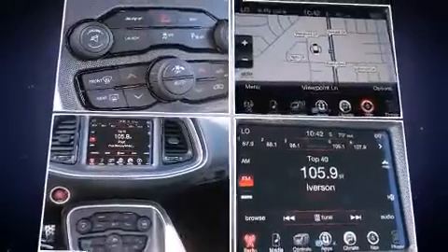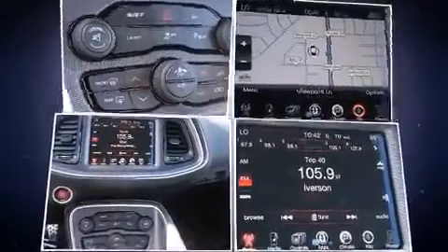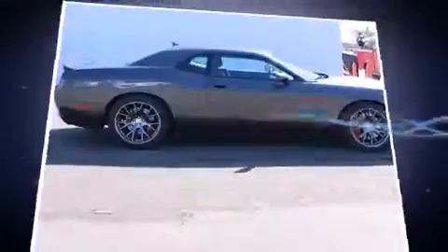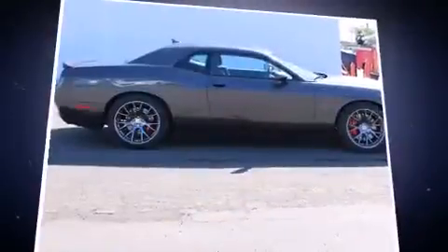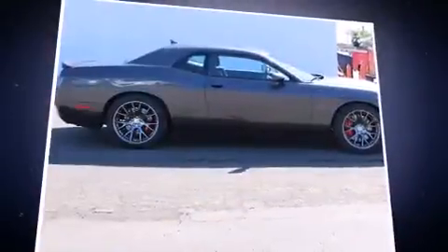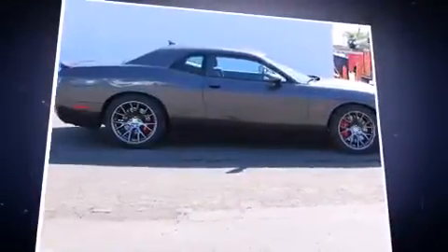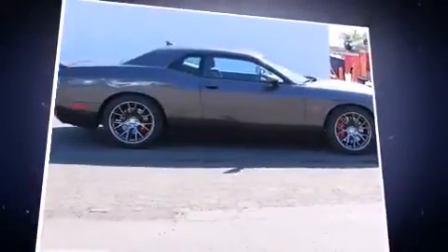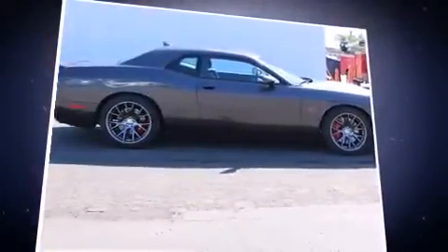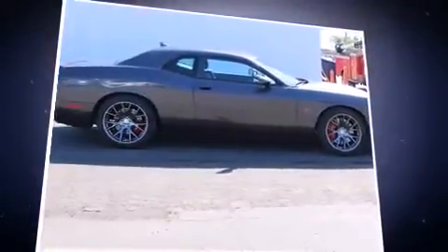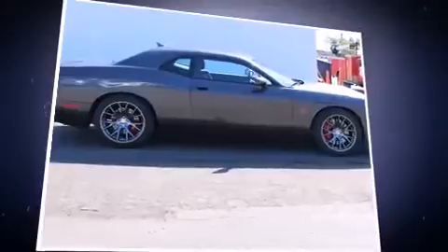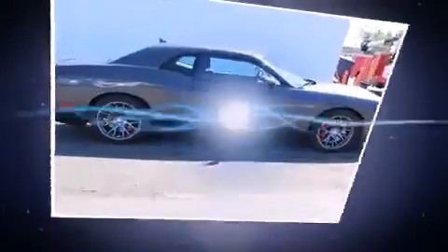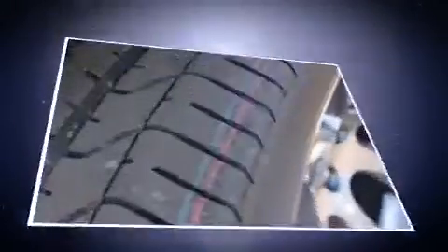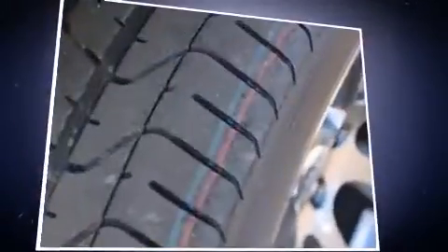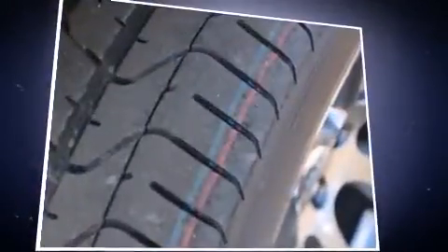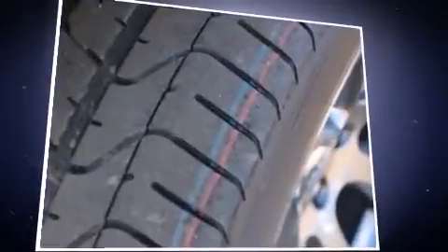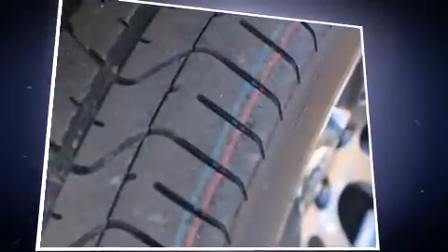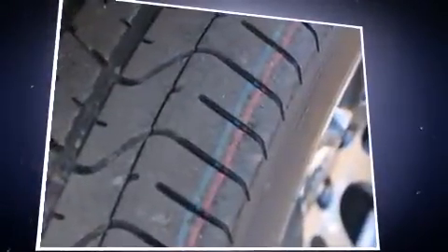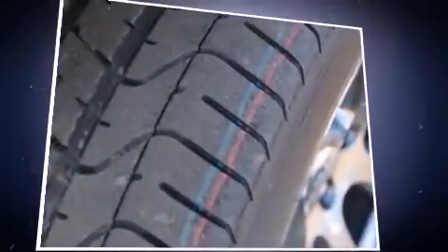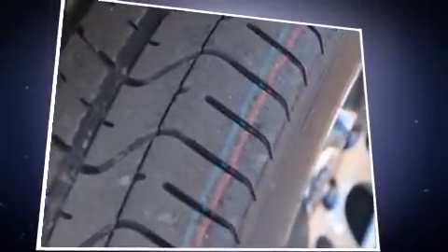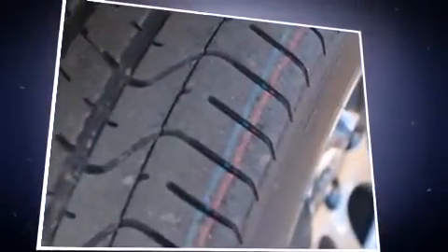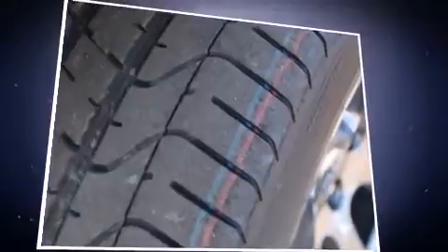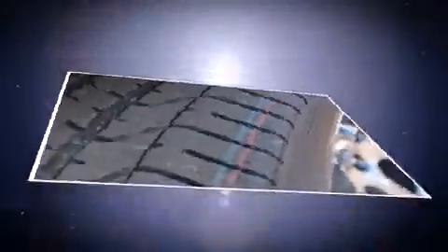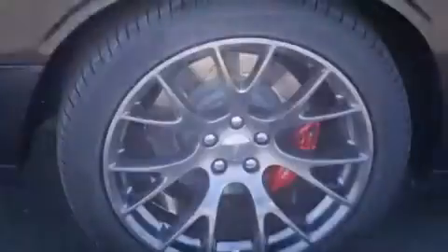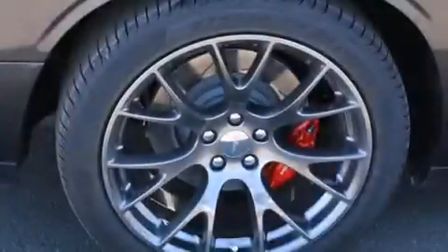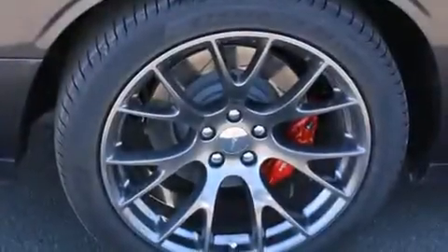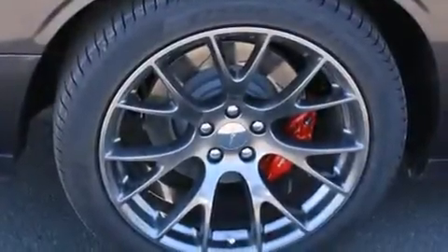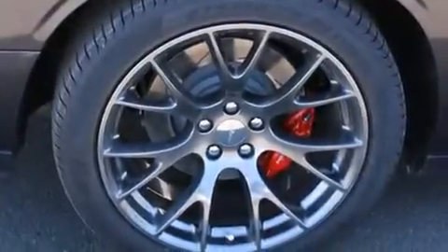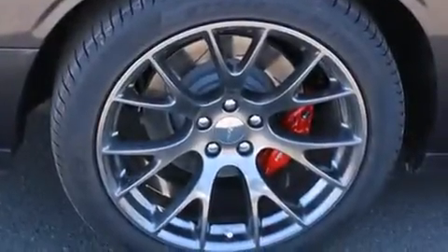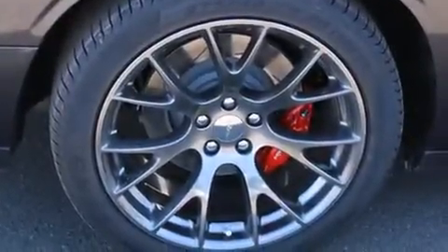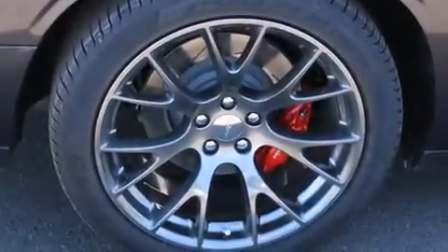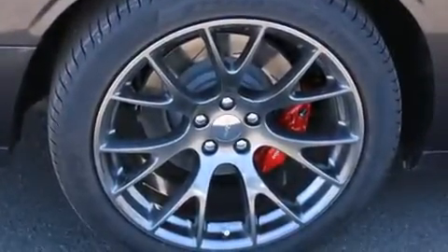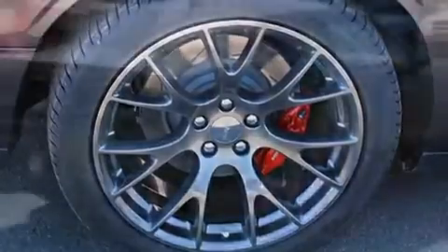With high-intensity discharge headlights illuminating your path, you'll always appreciate maximum visibility. Audio features include an AM-FM radio, steering wheel-mounted audio controls, and 18 speakers, providing world-class sound throughout.